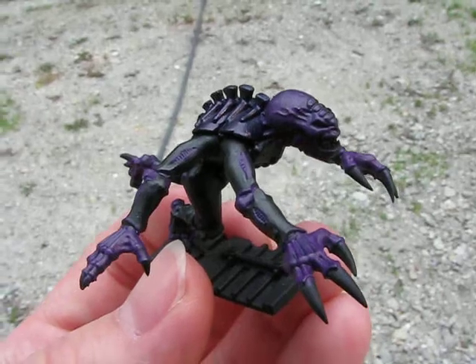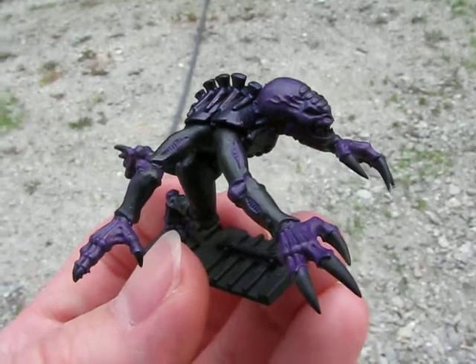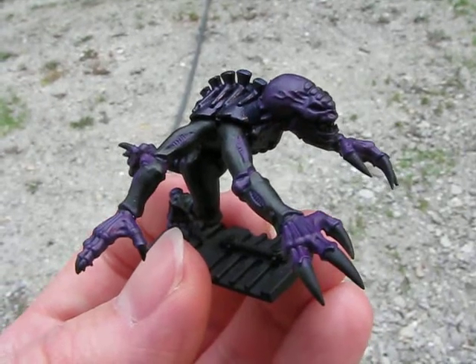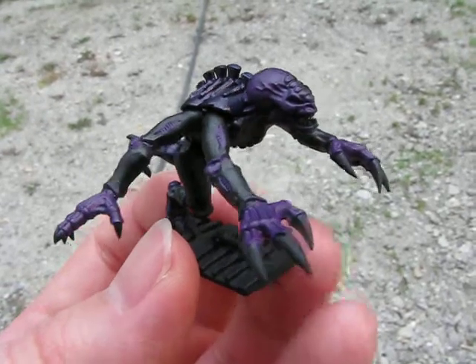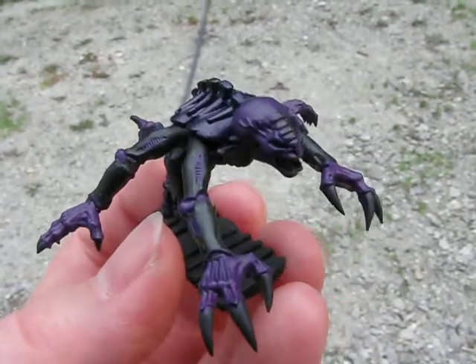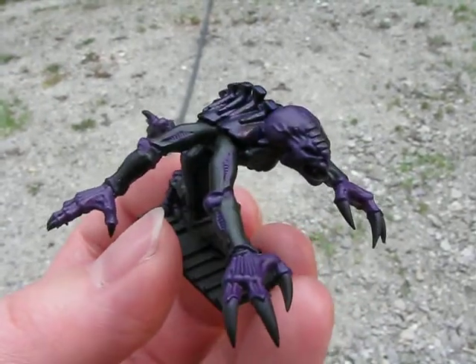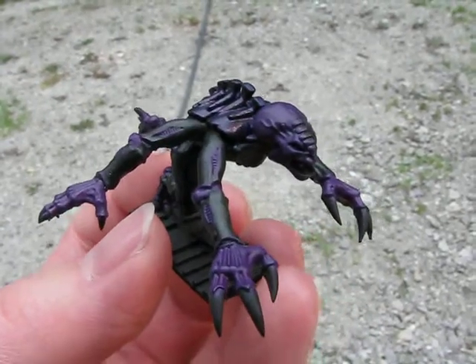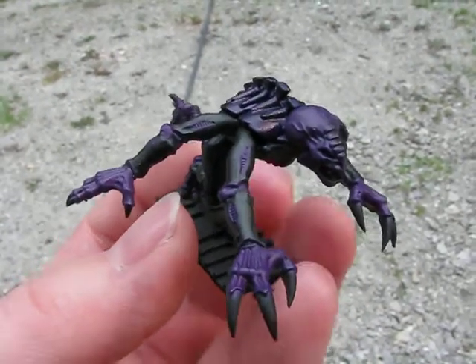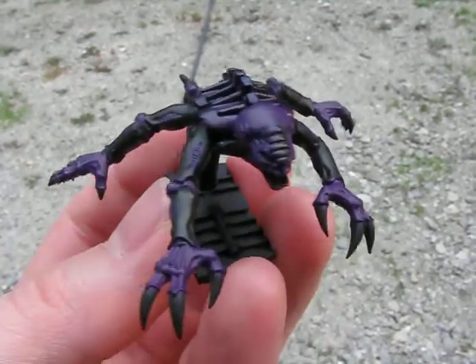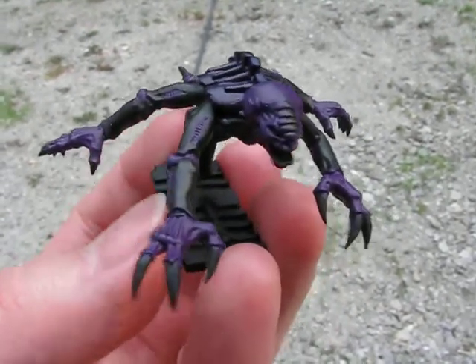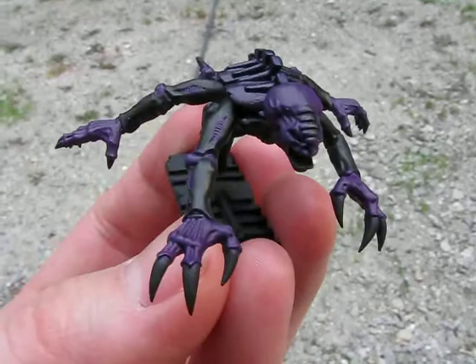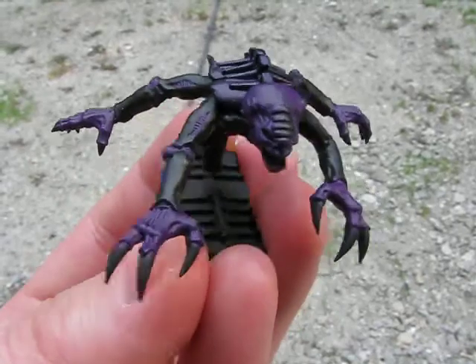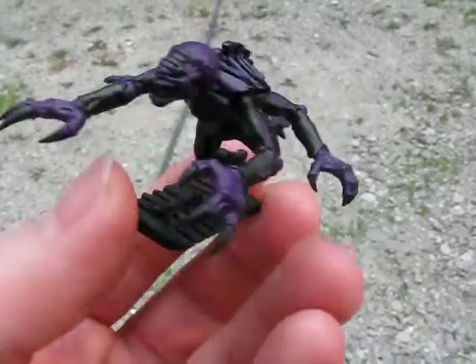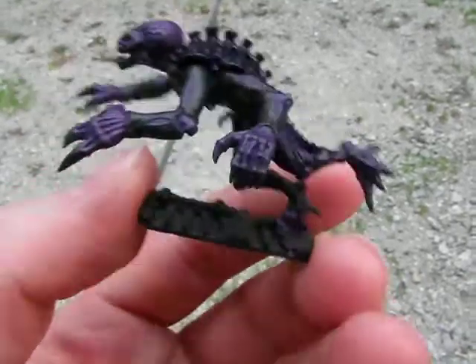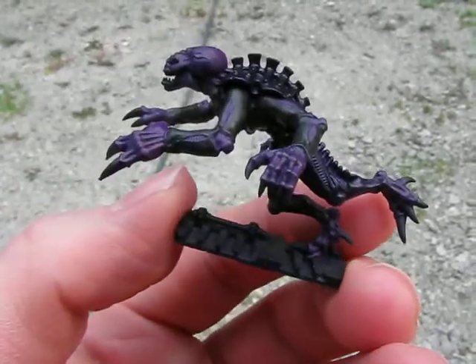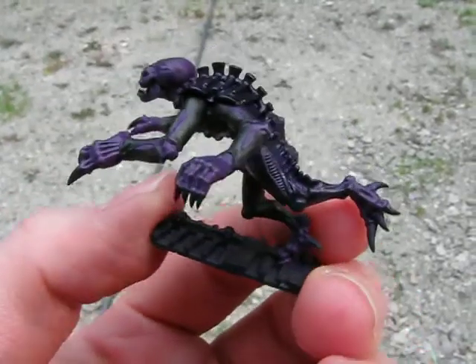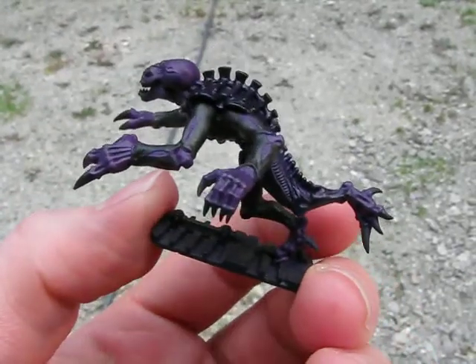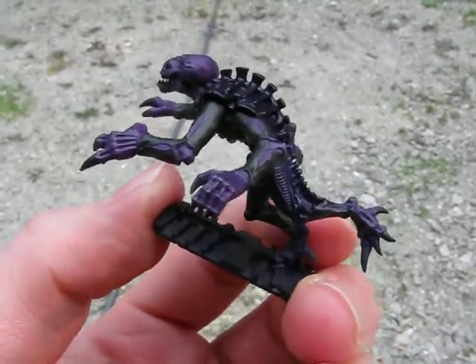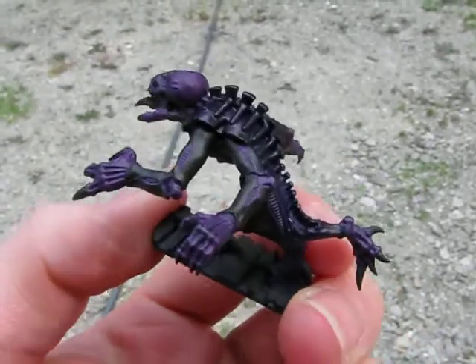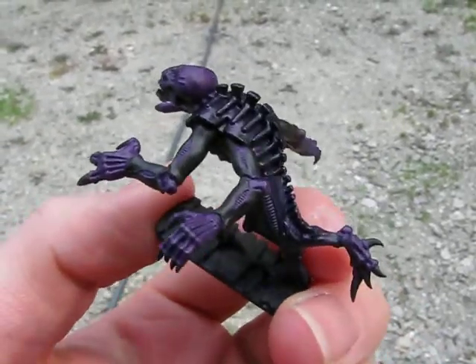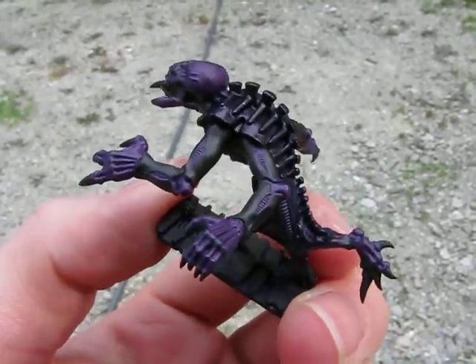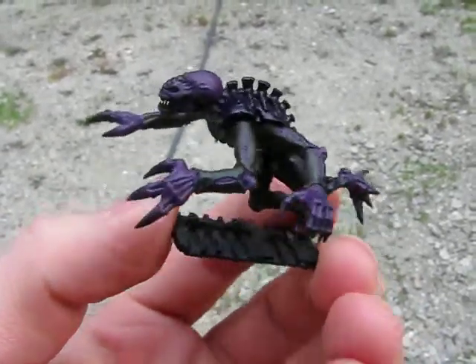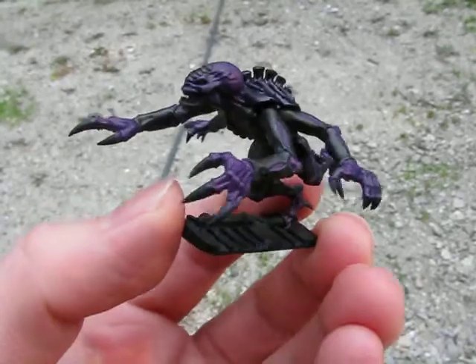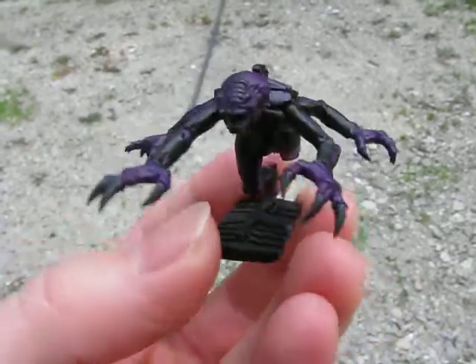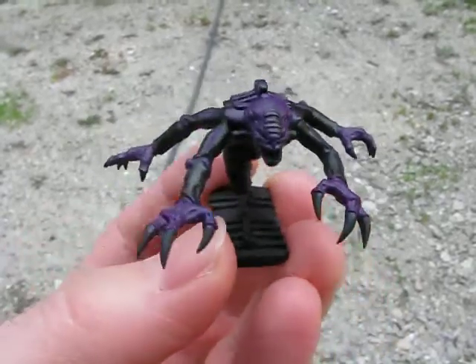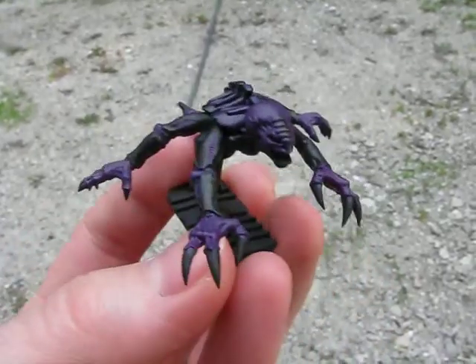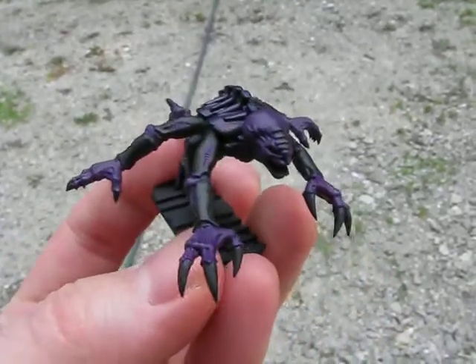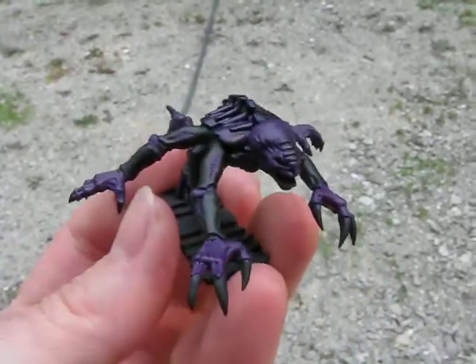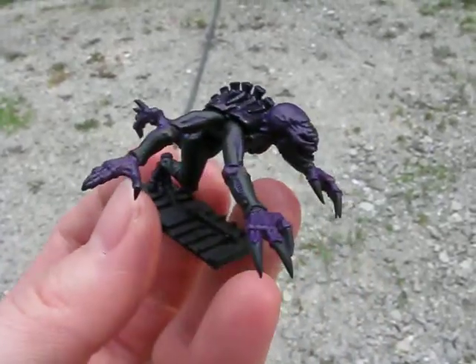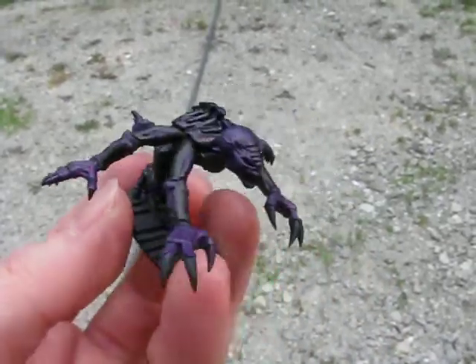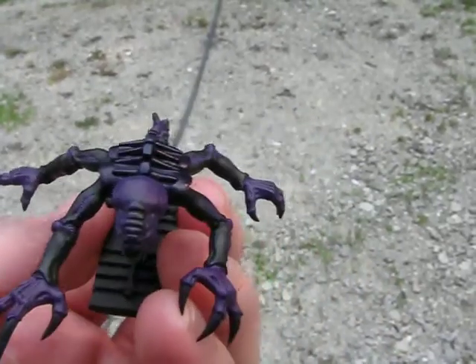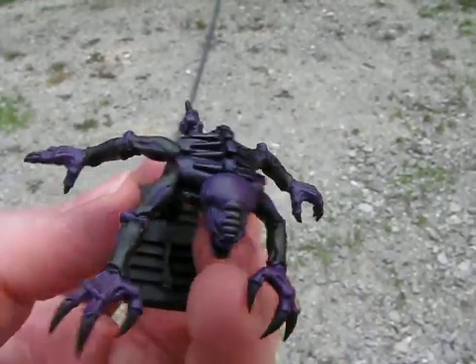So this is an average Space Hulk Genestealer. Making this video basically to do a stage by stage. This is just a base coat, so pretty boring.